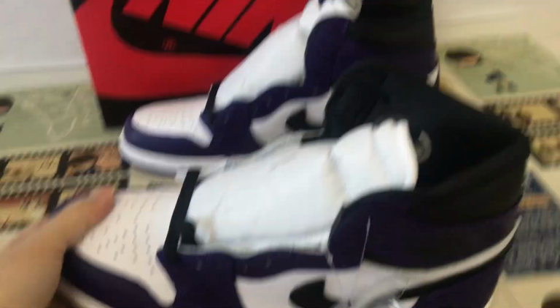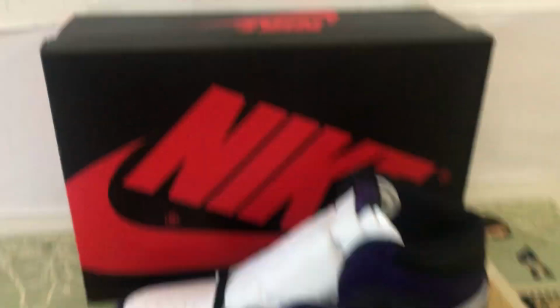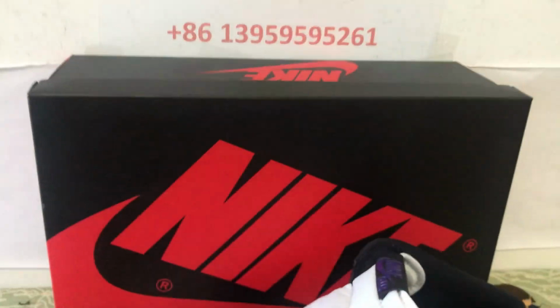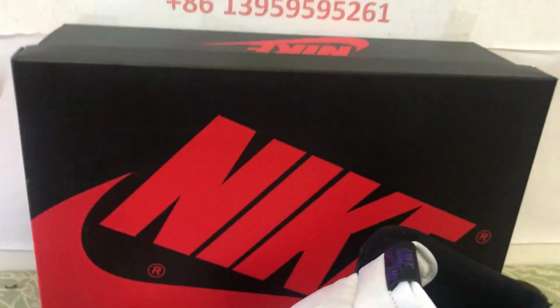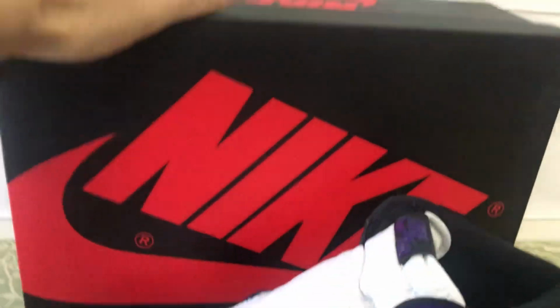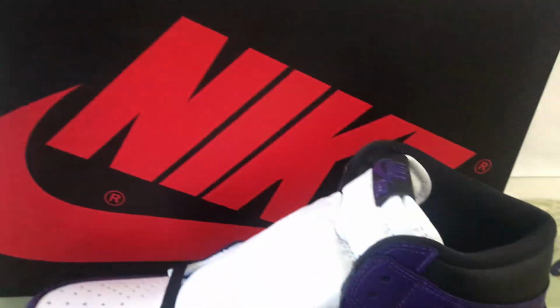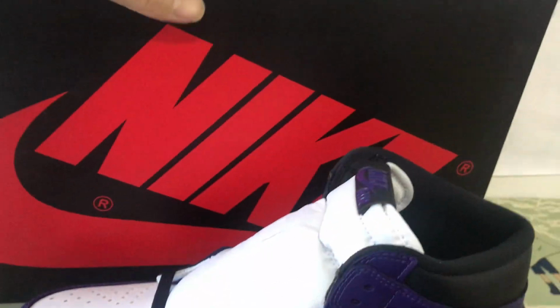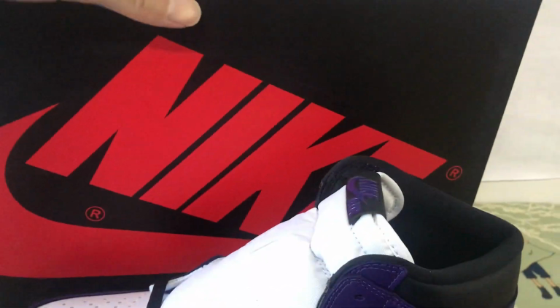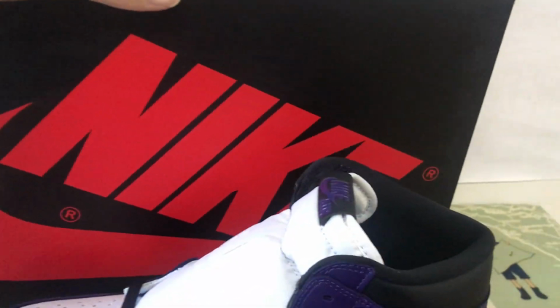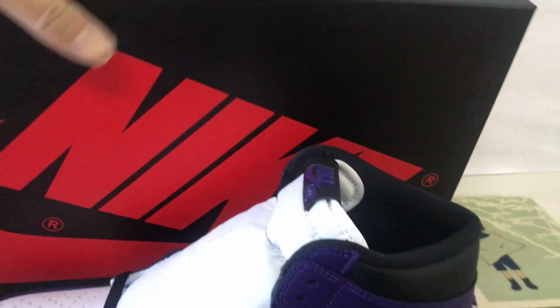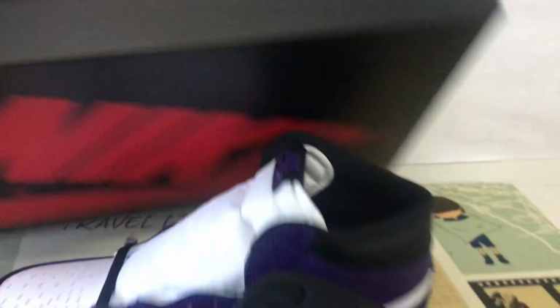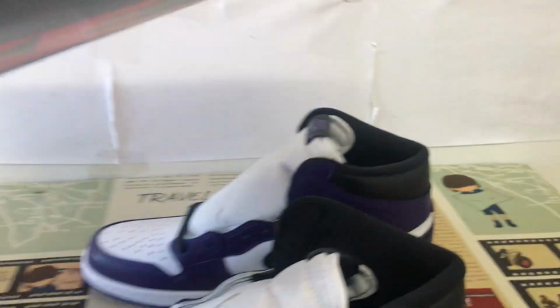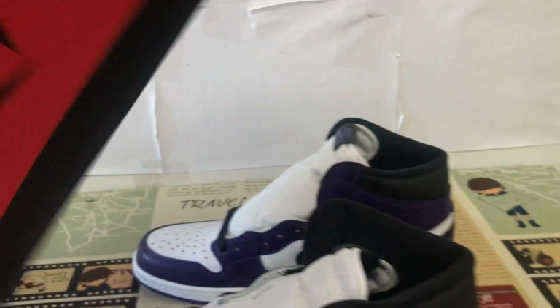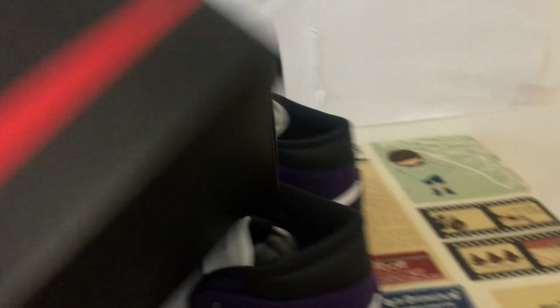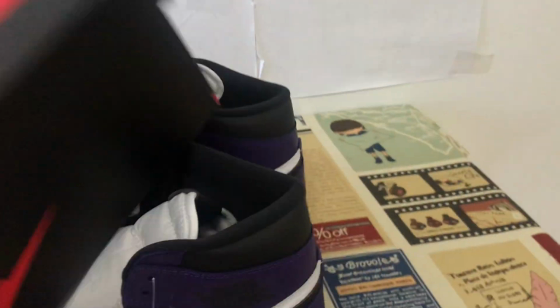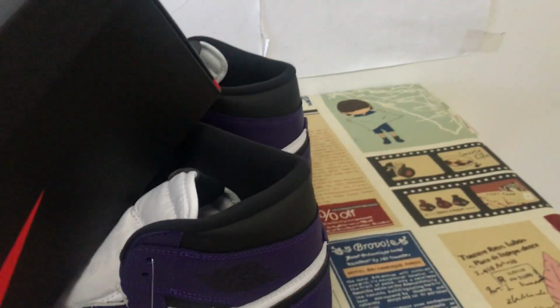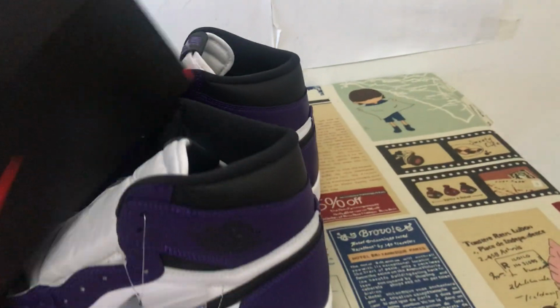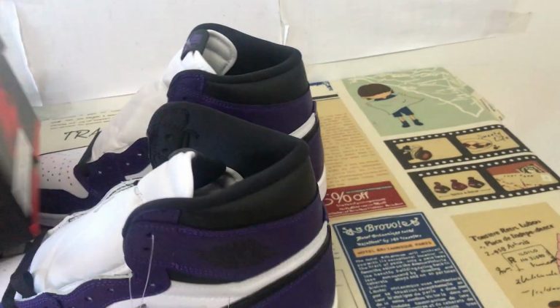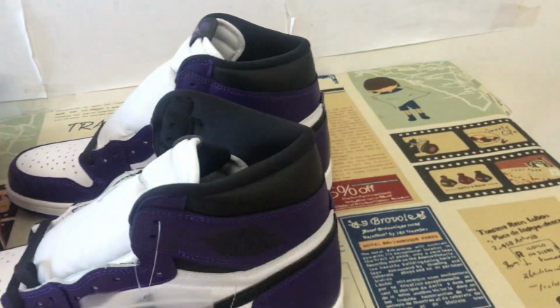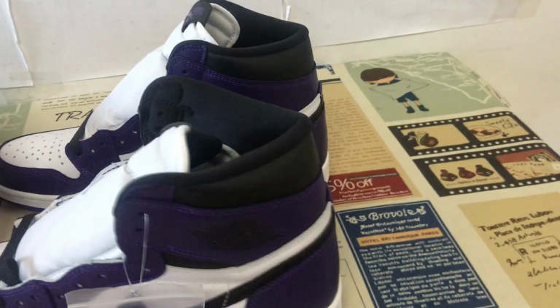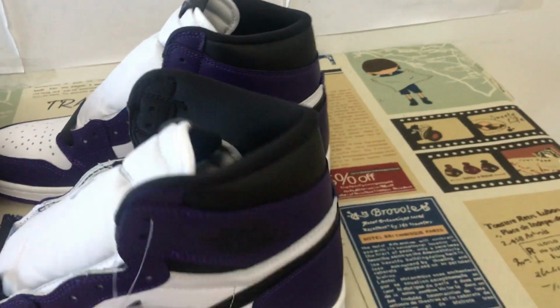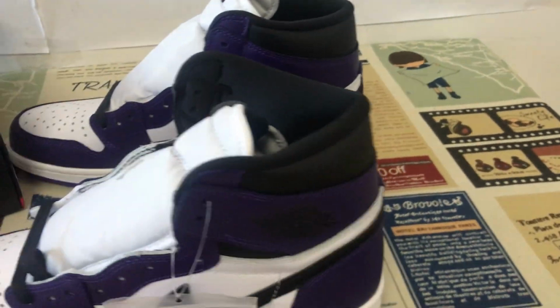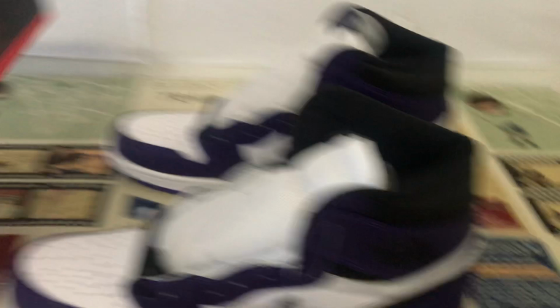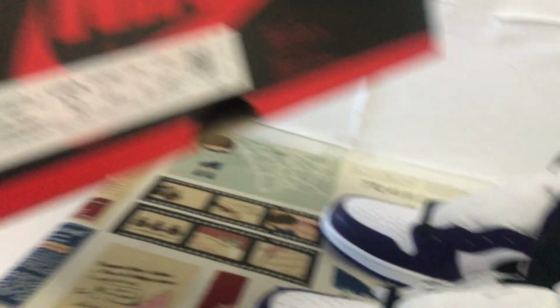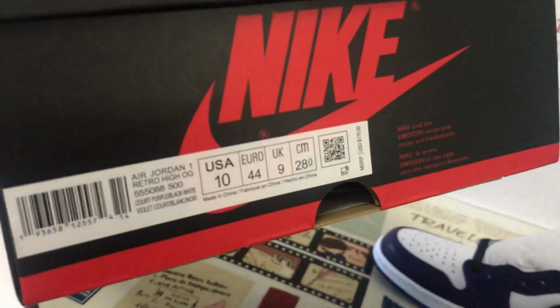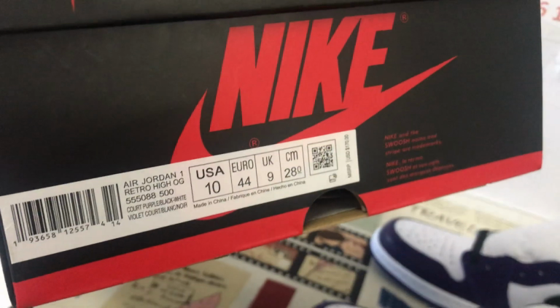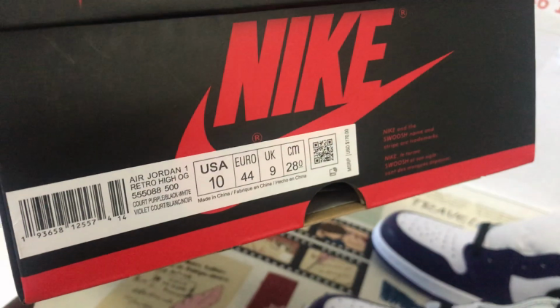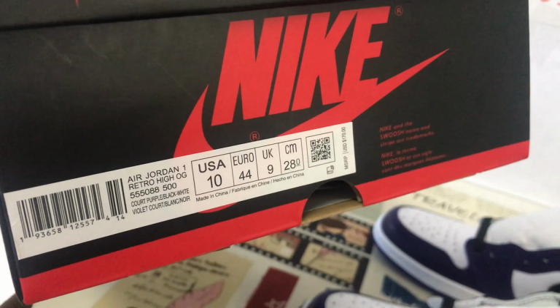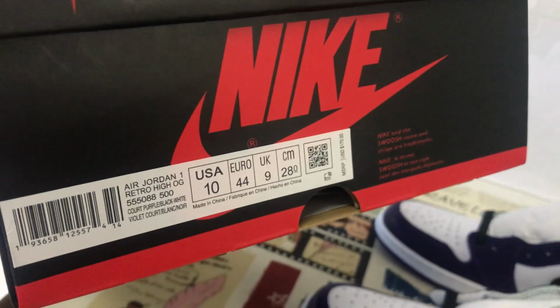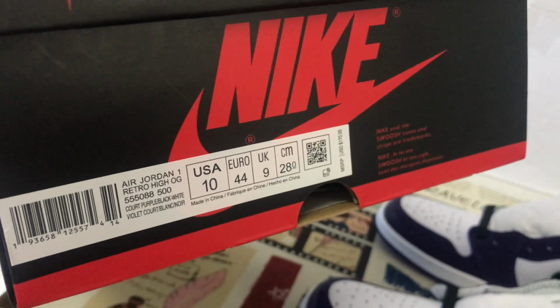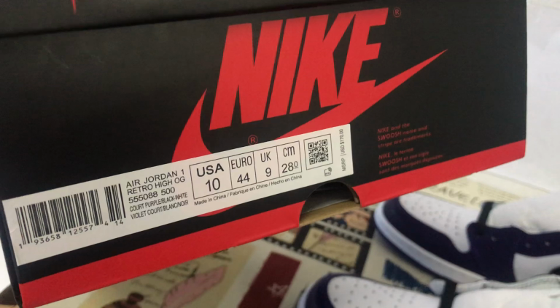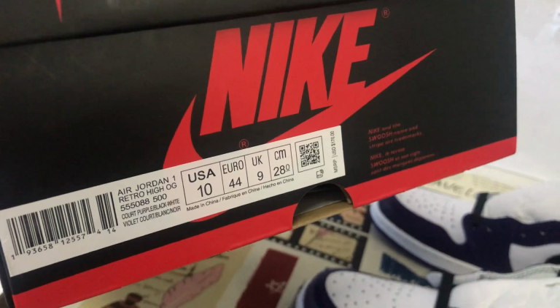And there's the shoes box. The box label.